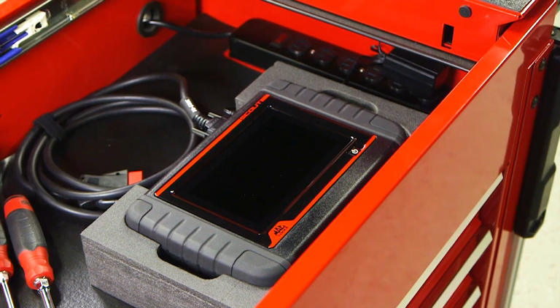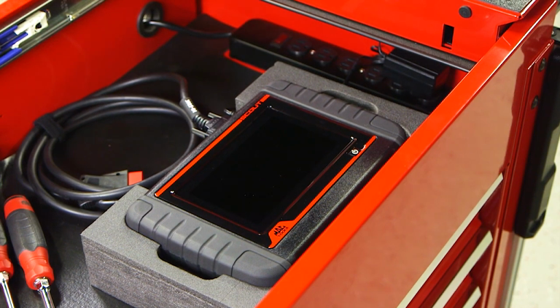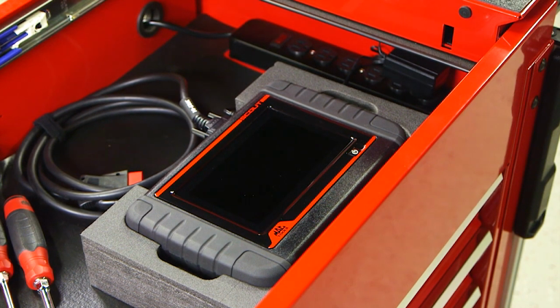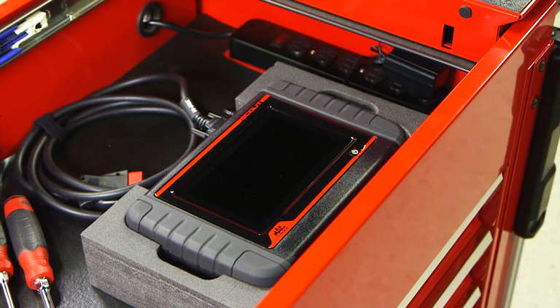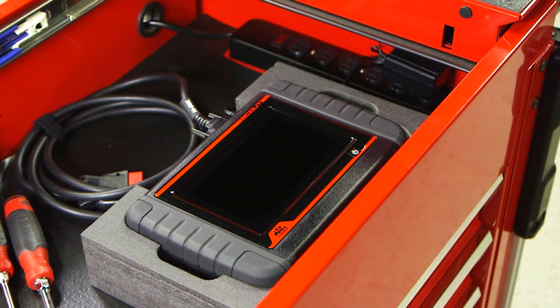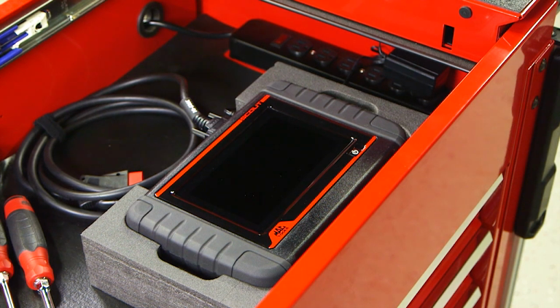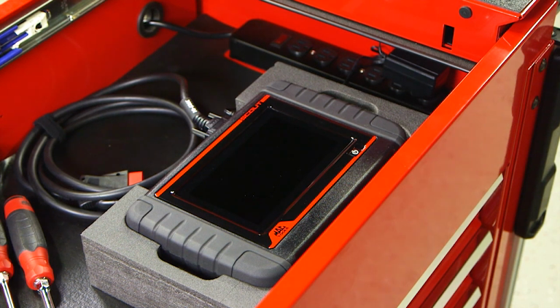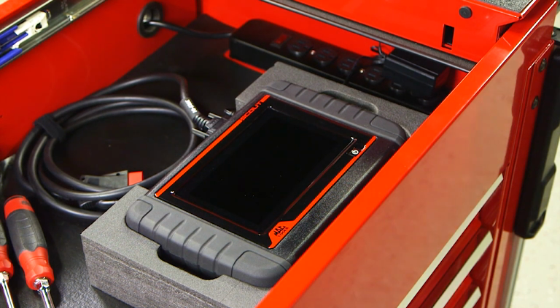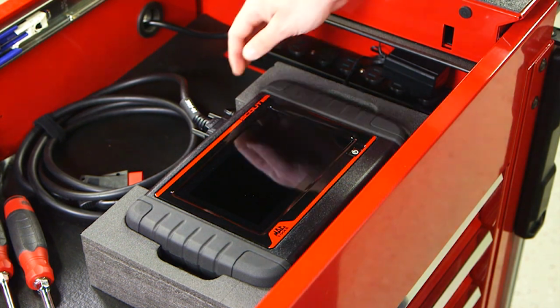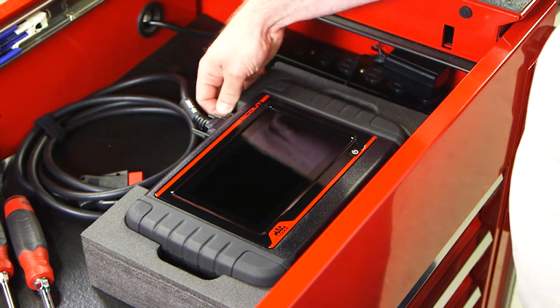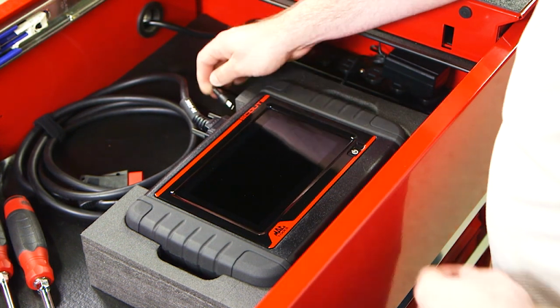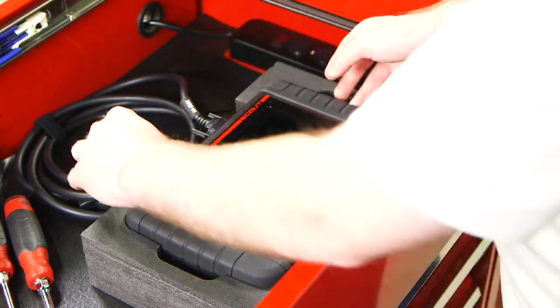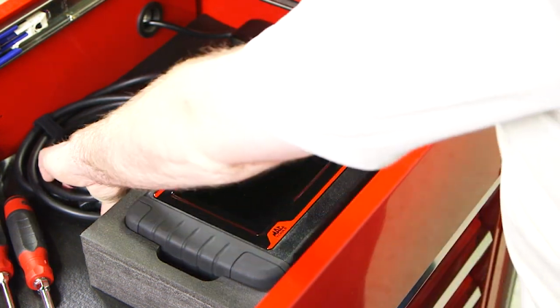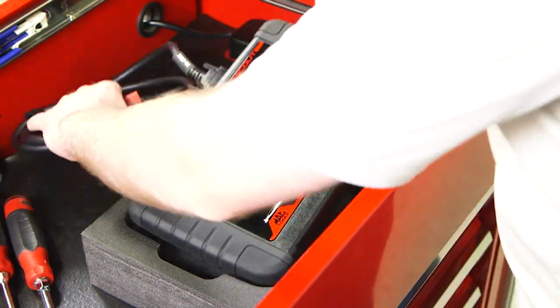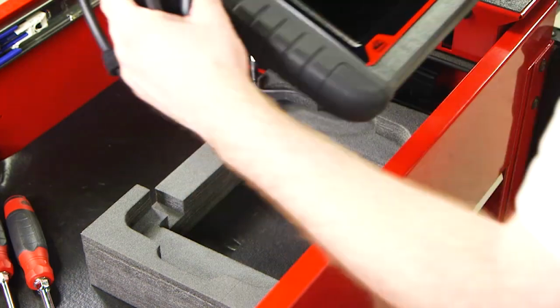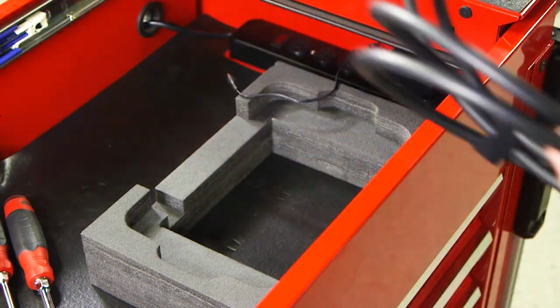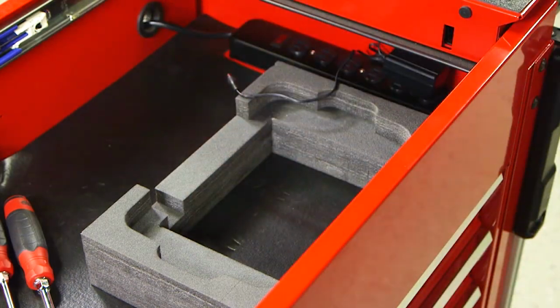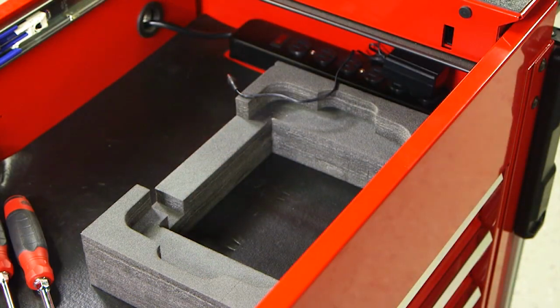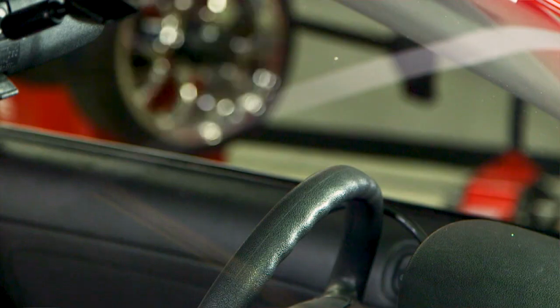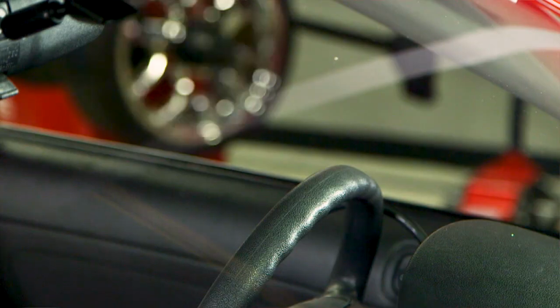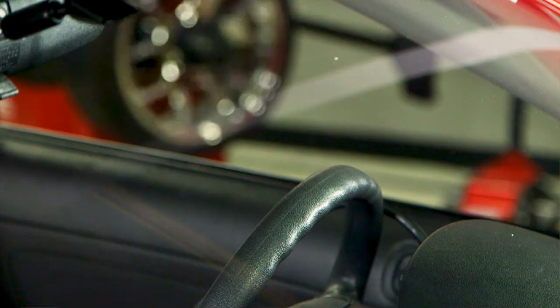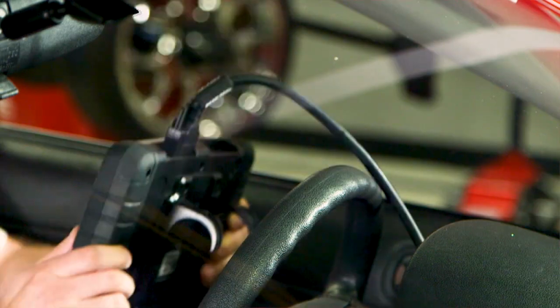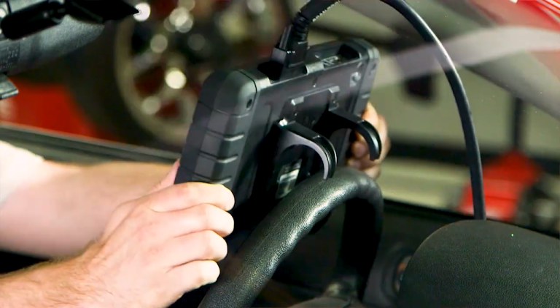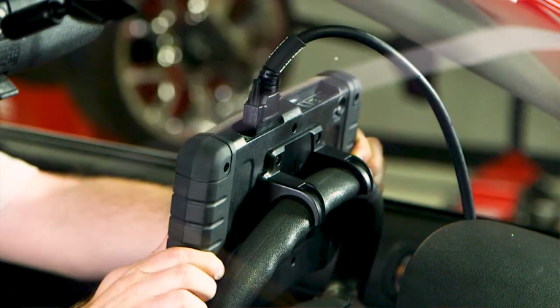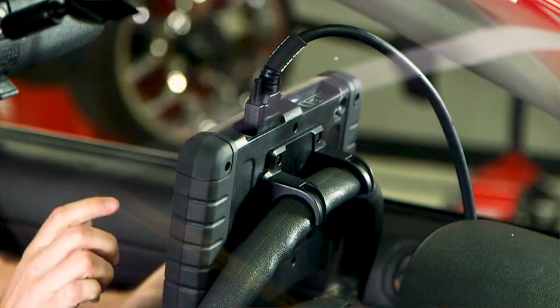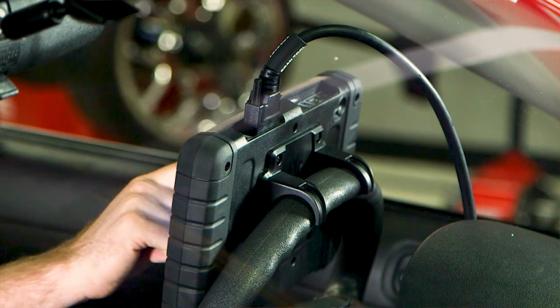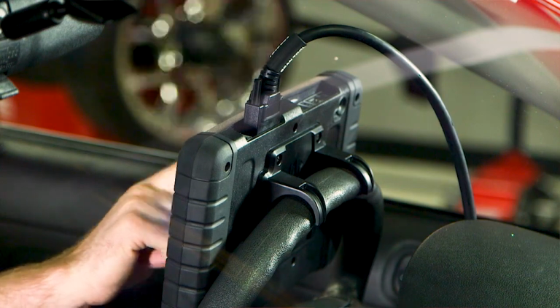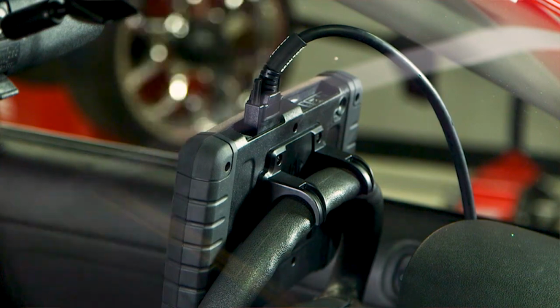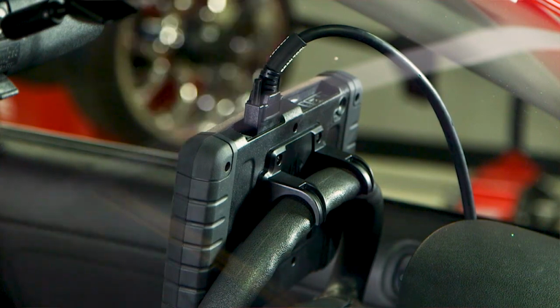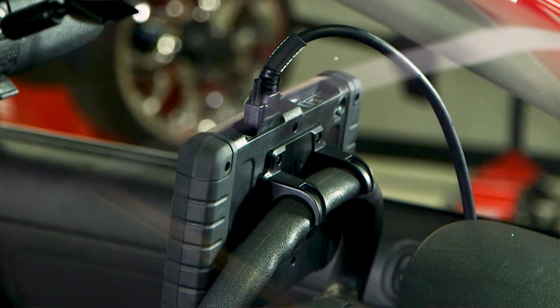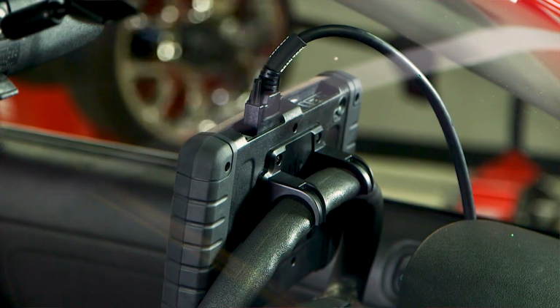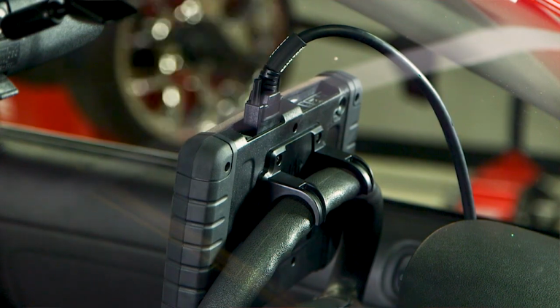One of the other additions to the tool is a foam insert that will easily fit into your toolbox or tool cart for safe protecting of your new ET6250. We've also kept the steering wheel holder for the back of the unit for ease of use and convenience to the tech.